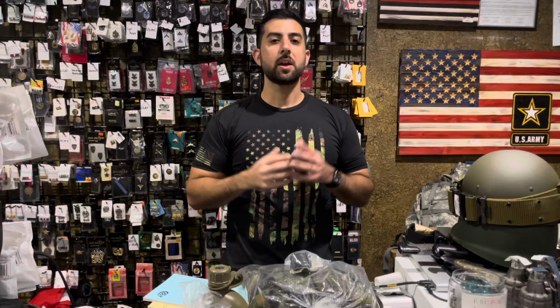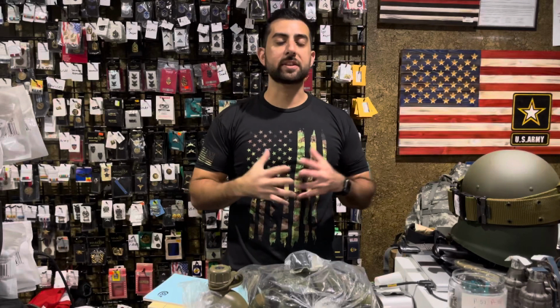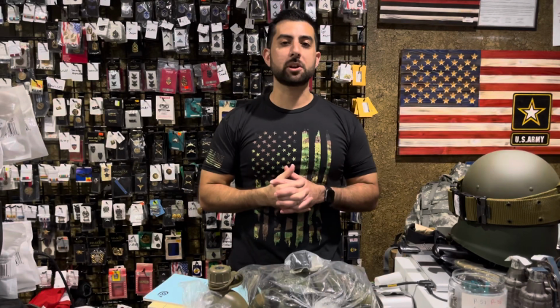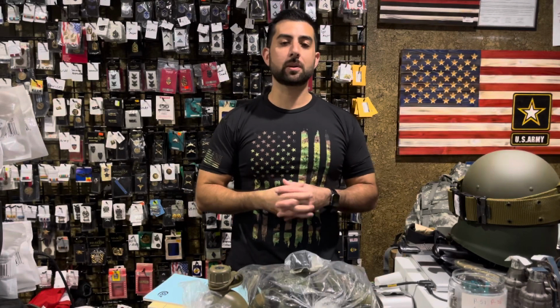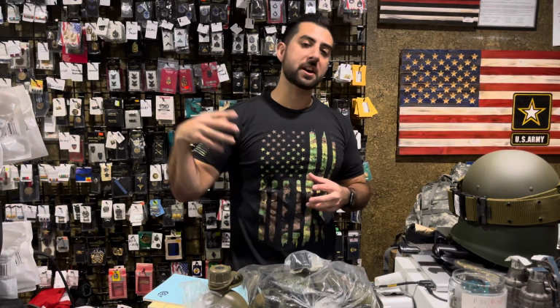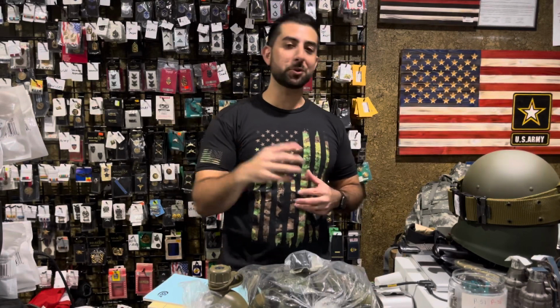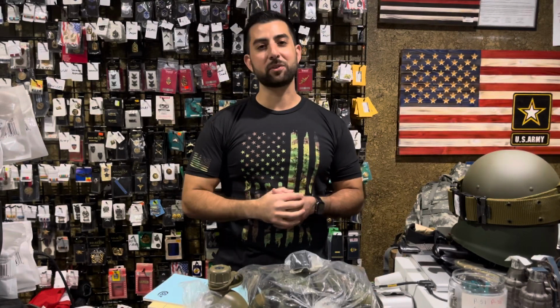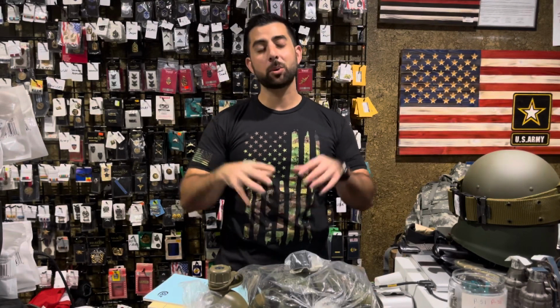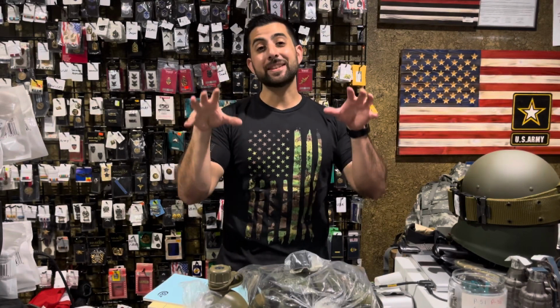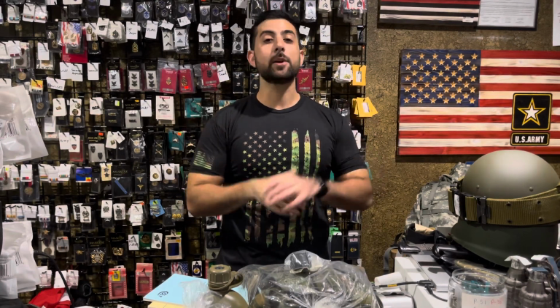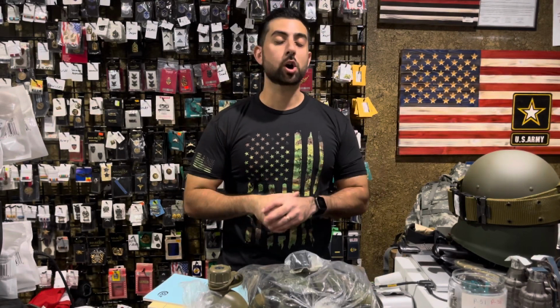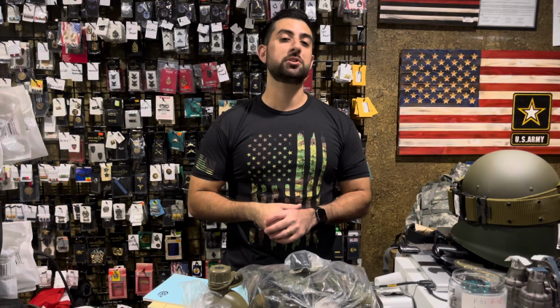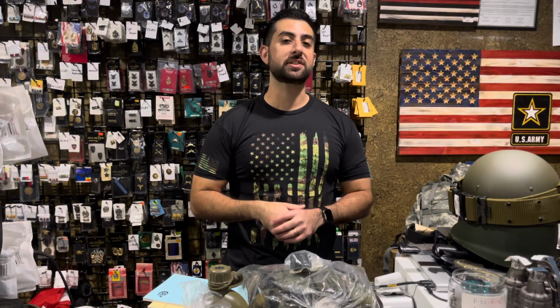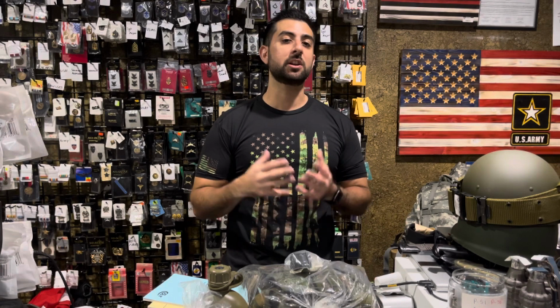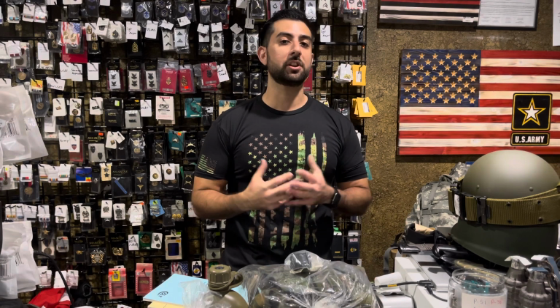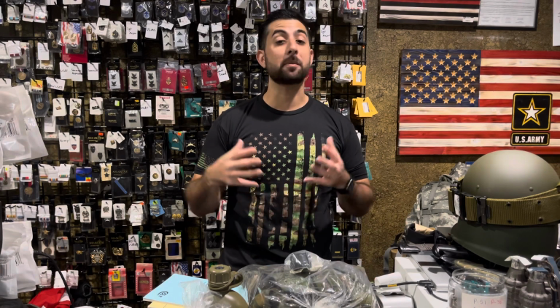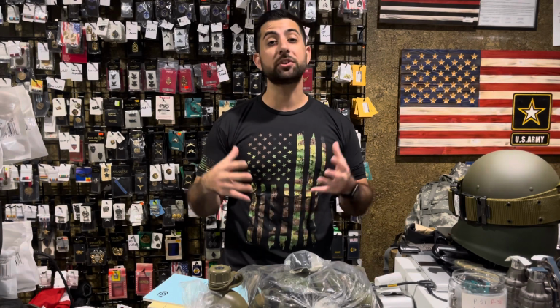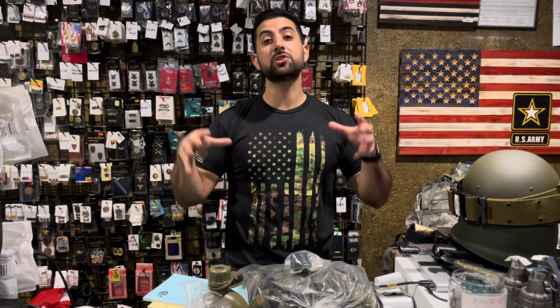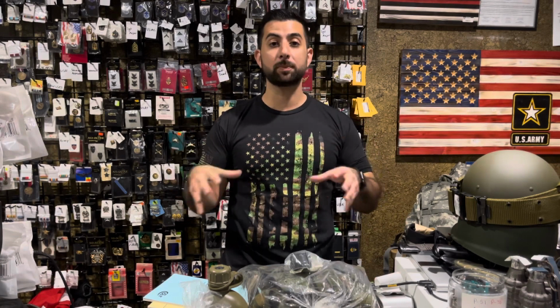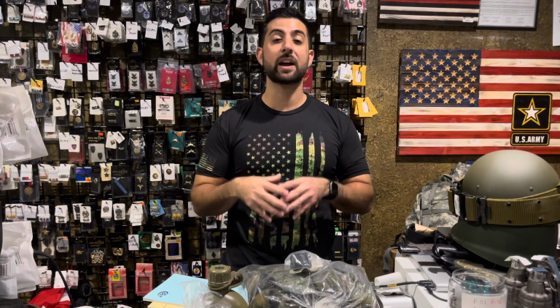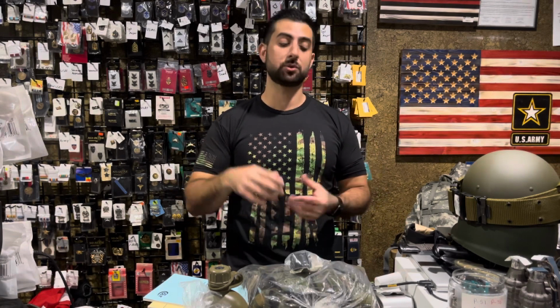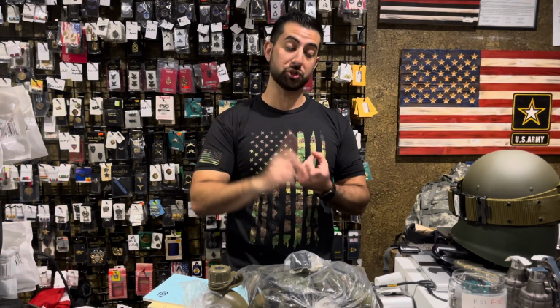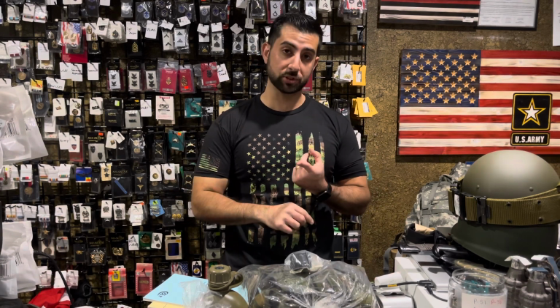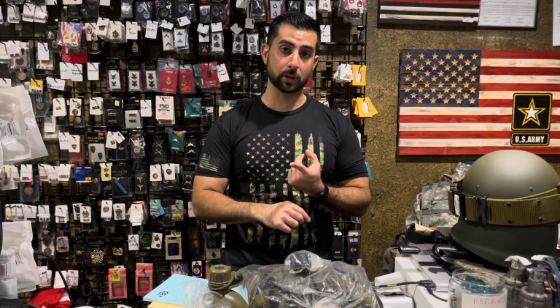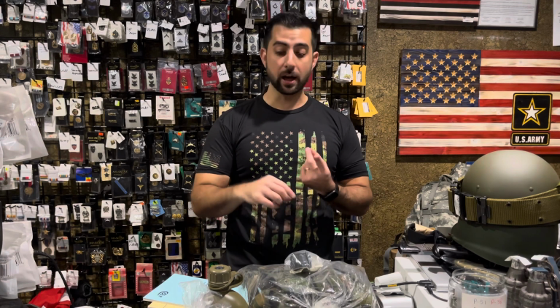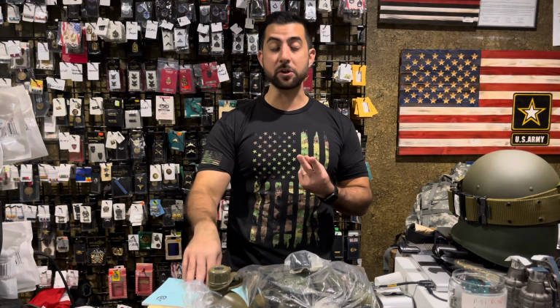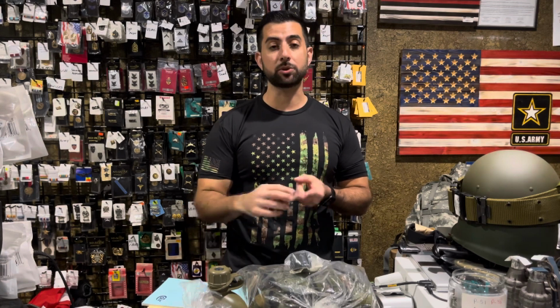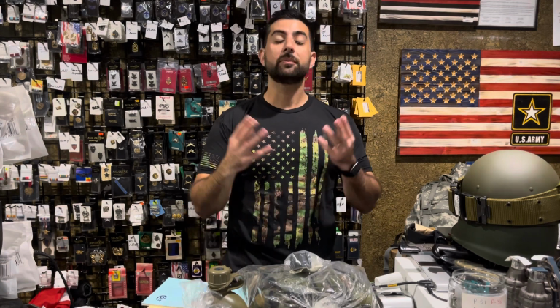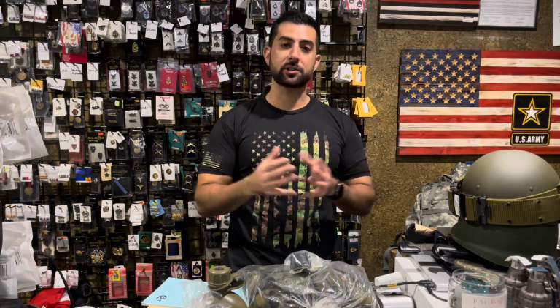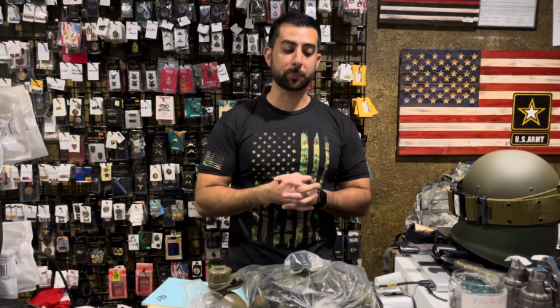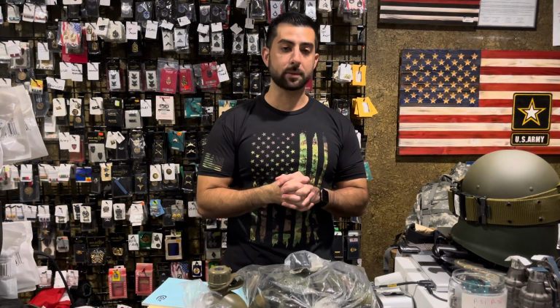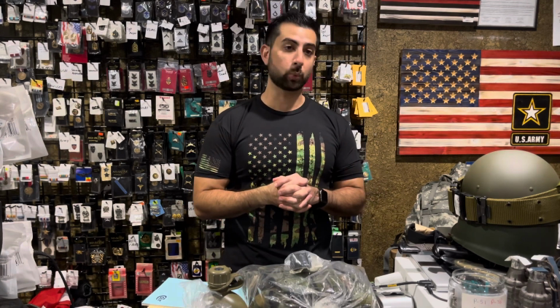Hey guys, it's Amr here with Gear Up and we got another new arrival video. Today we are going to be discussing and revealing our military surplus items — both genuine surplus, field manuals, and some mil-spec items as well.